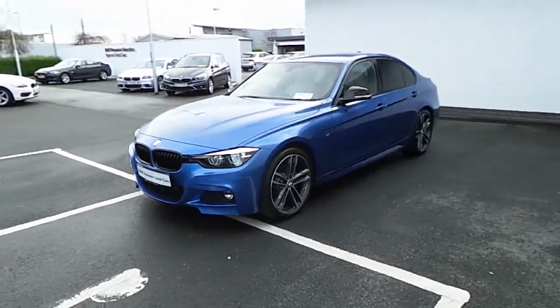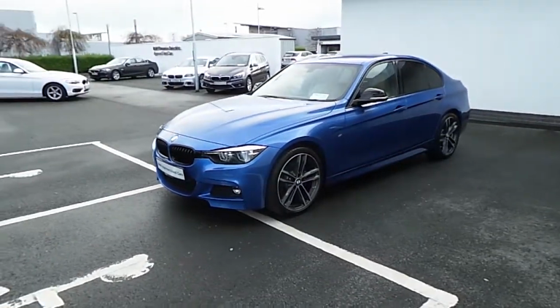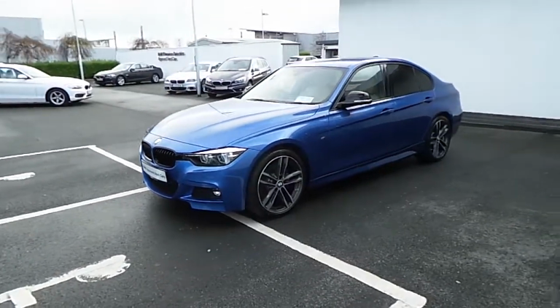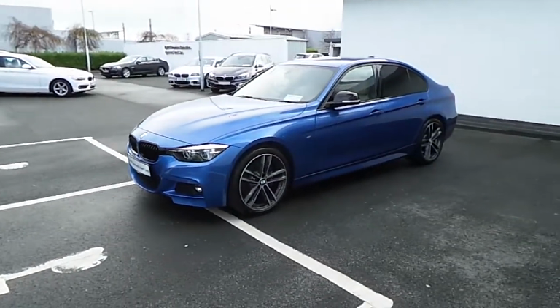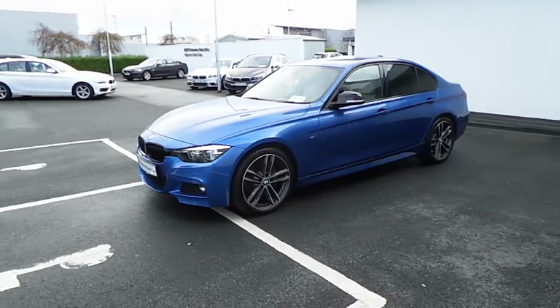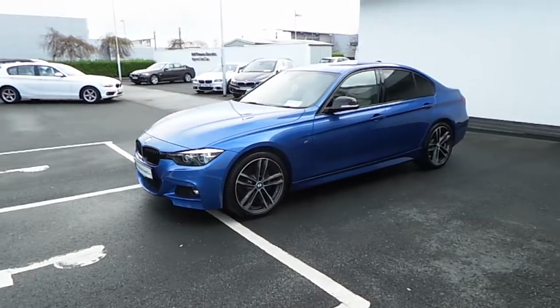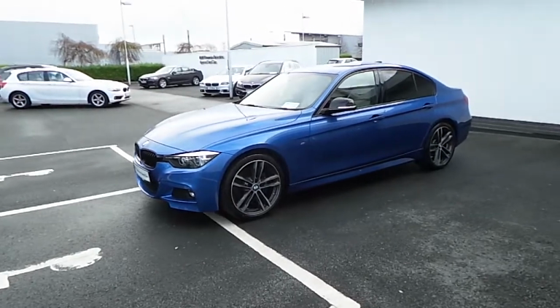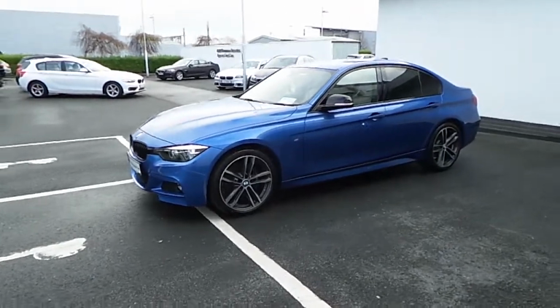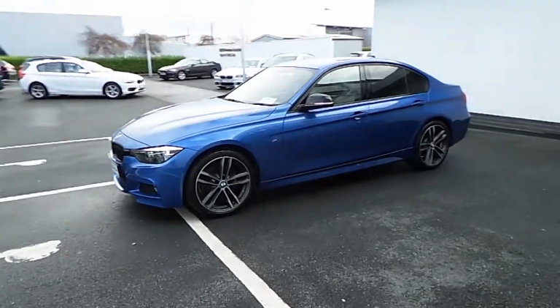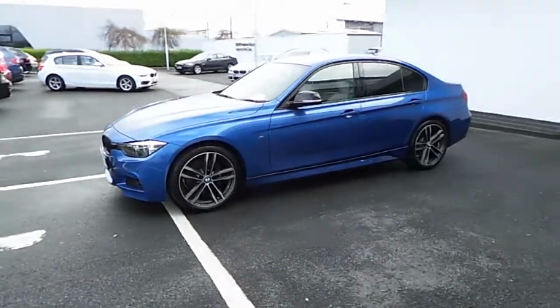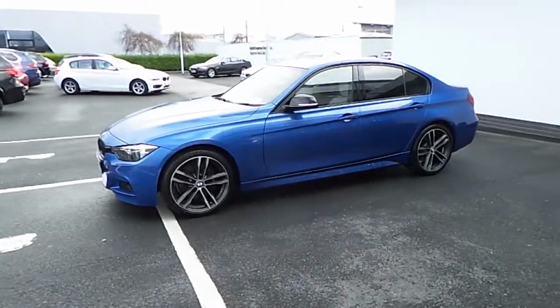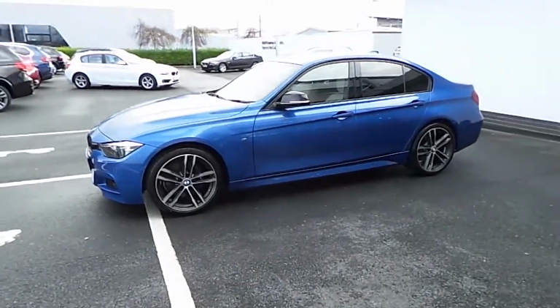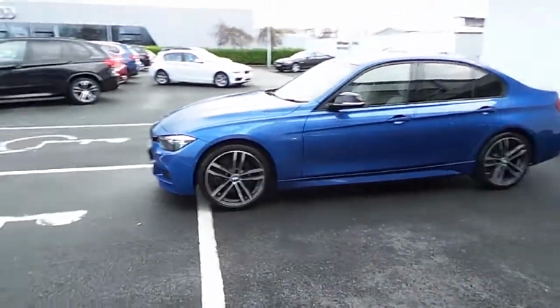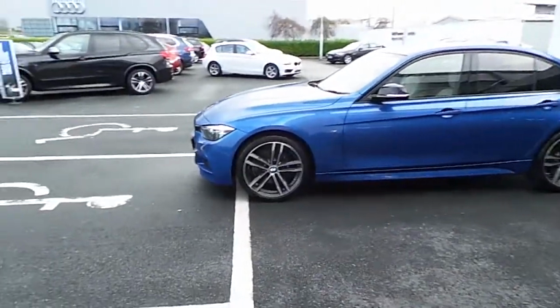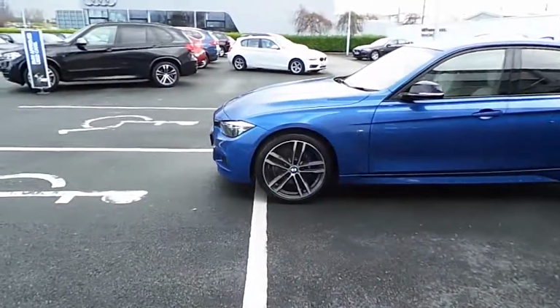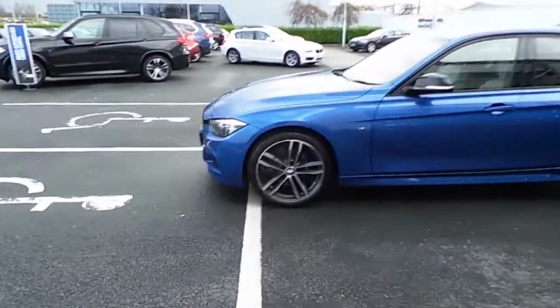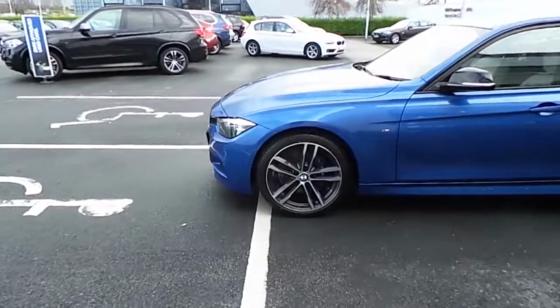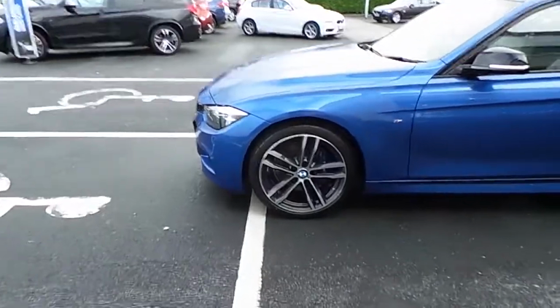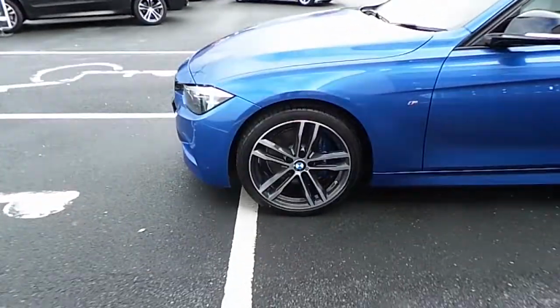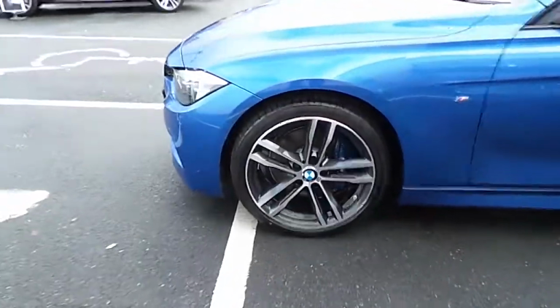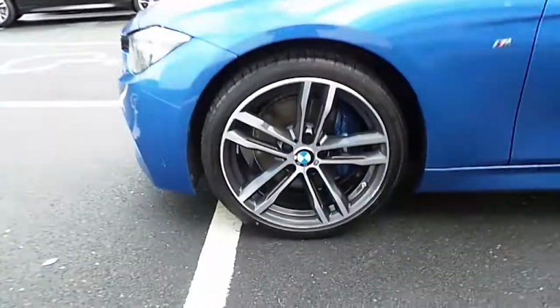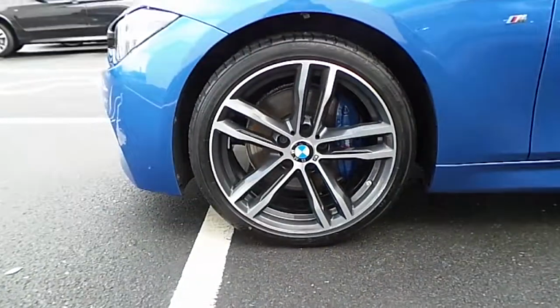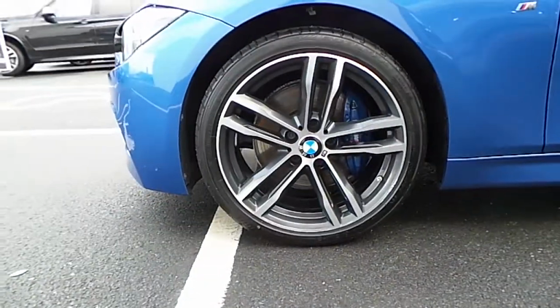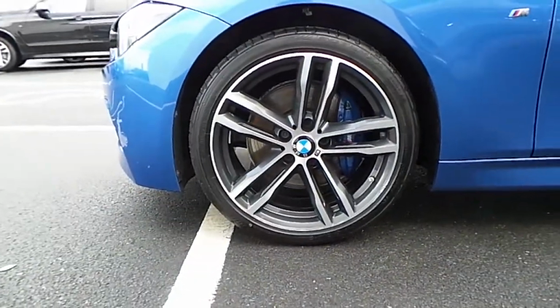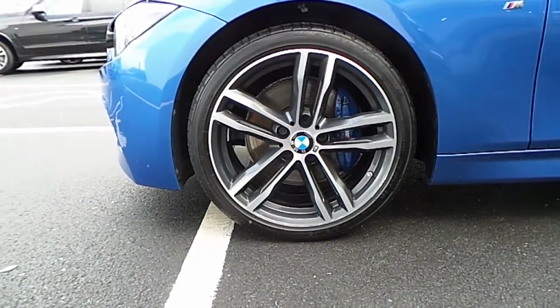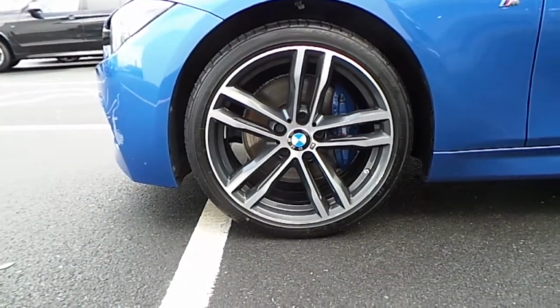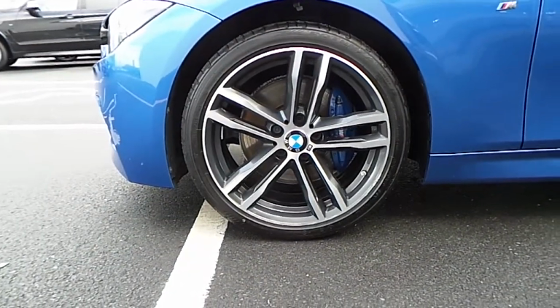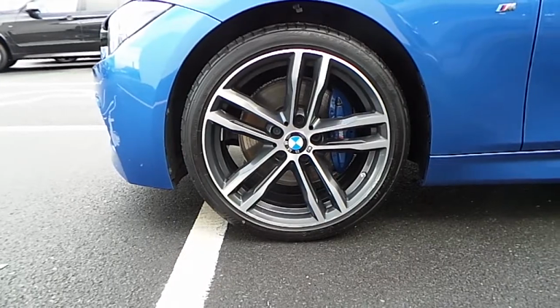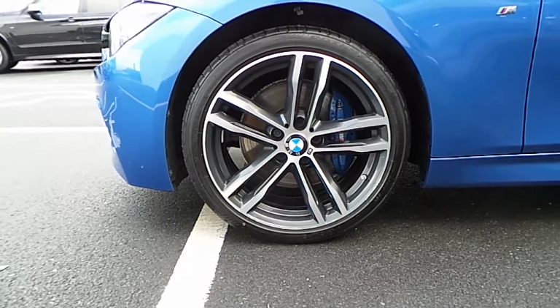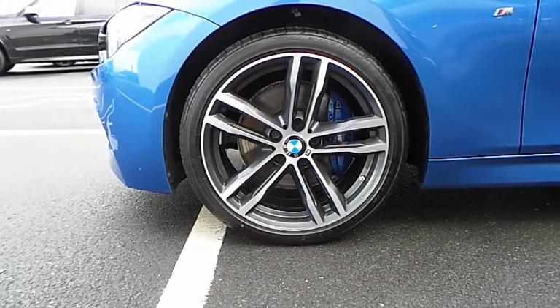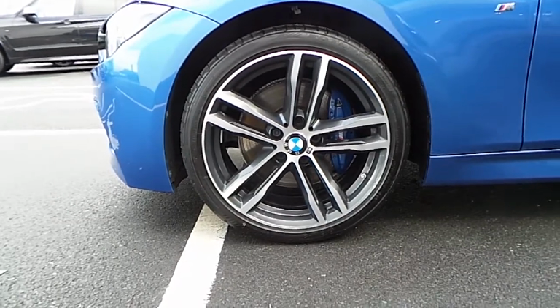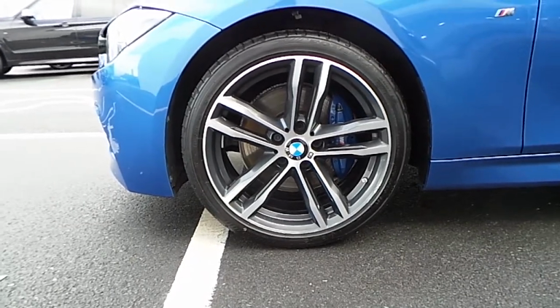As you can see it has the black mirror caps and the rear privacy glass as well. Just to show you a closer look at the 19 inch M Sport alloys and as you can see the M Sport brake calipers painted blue as well.